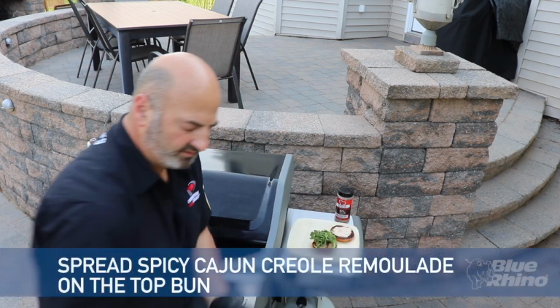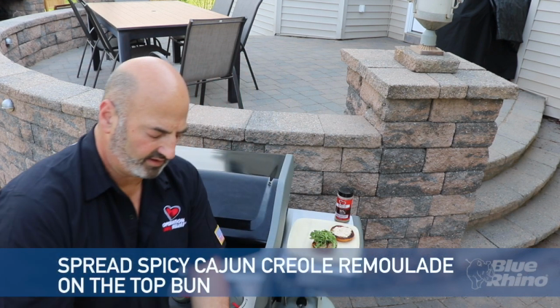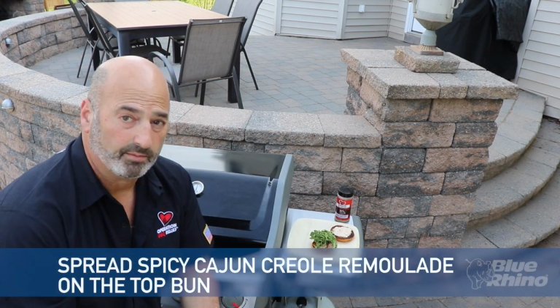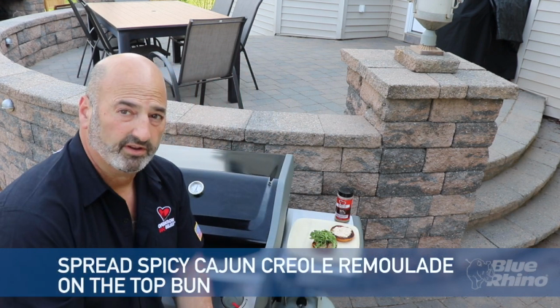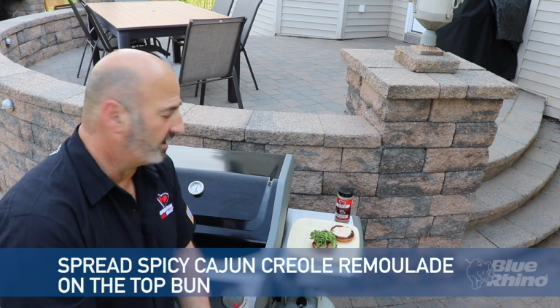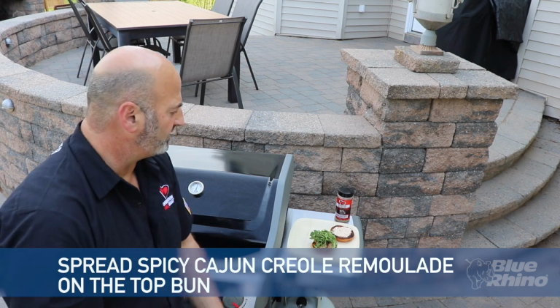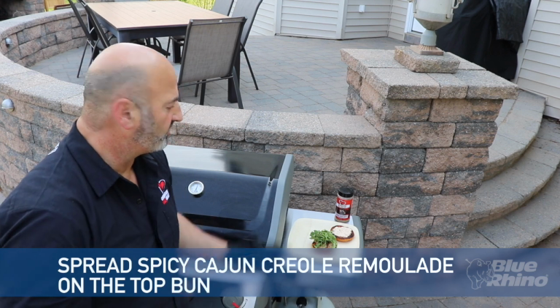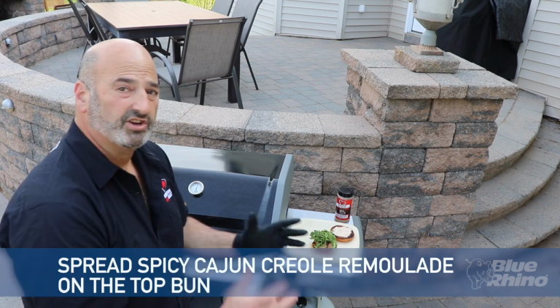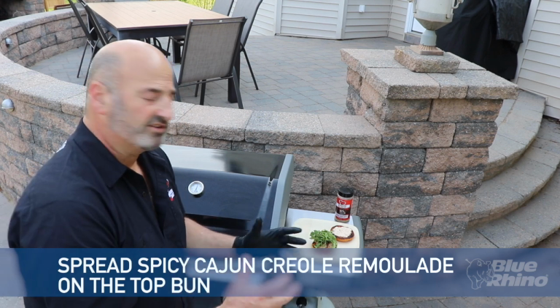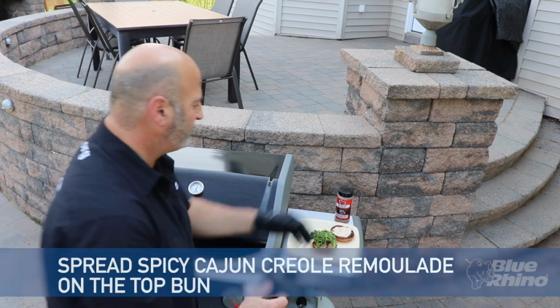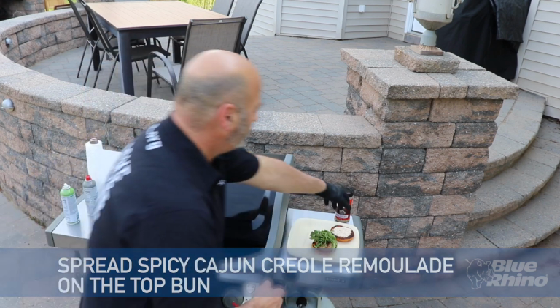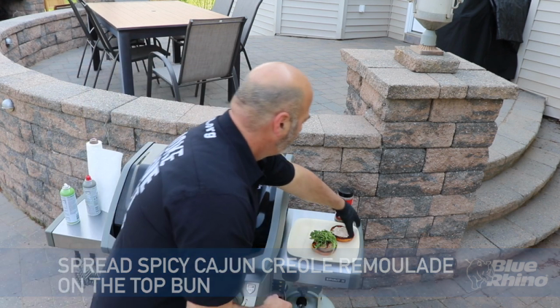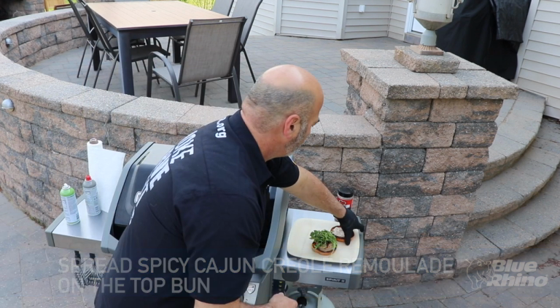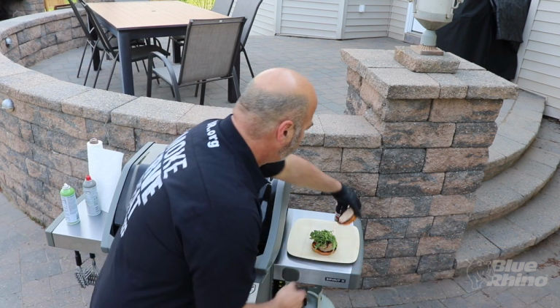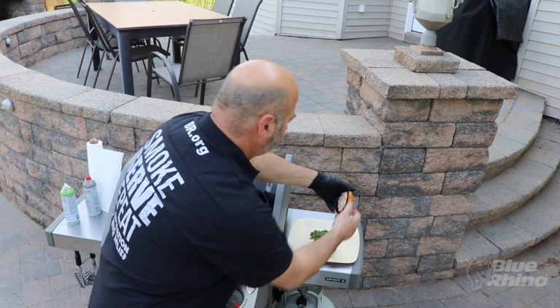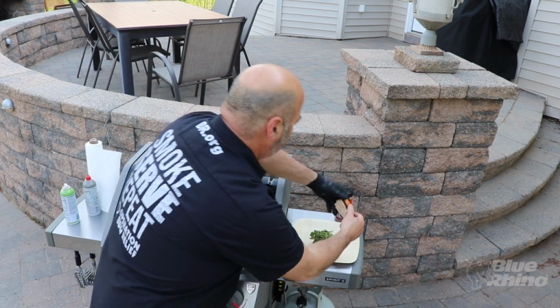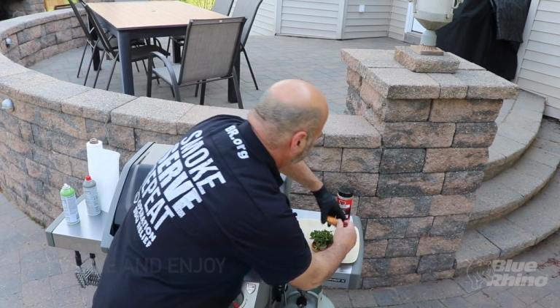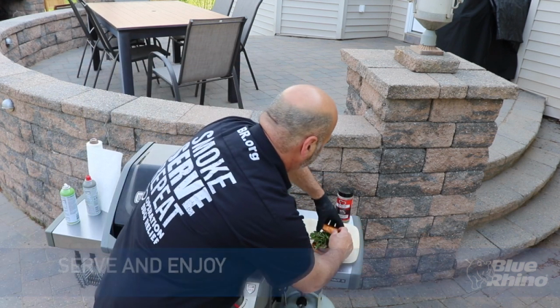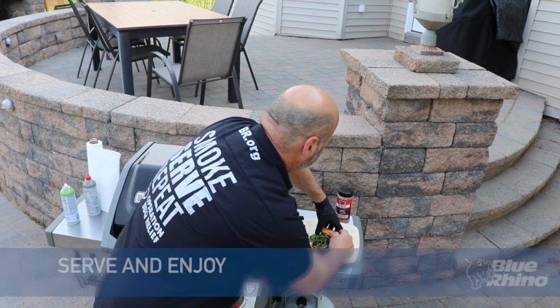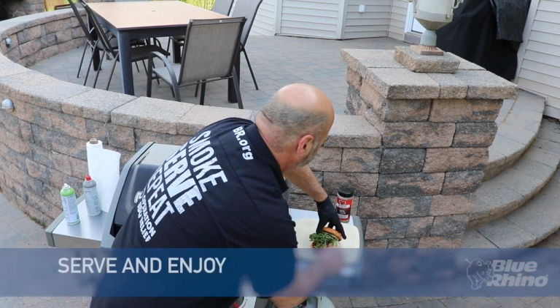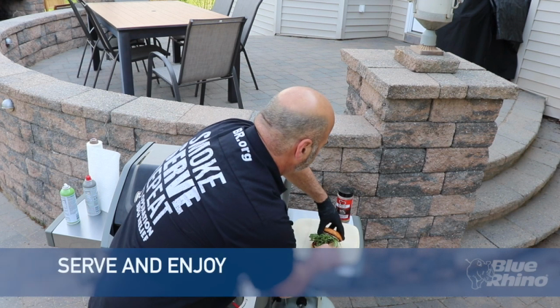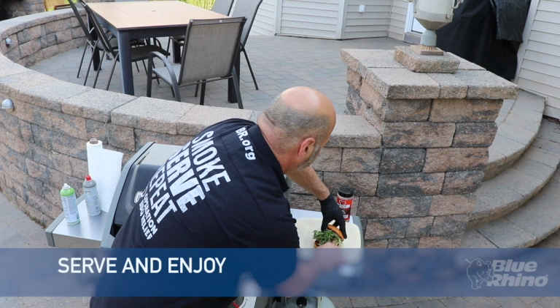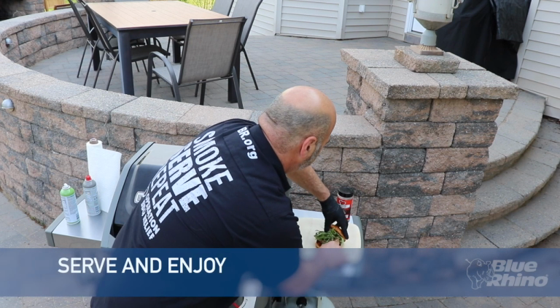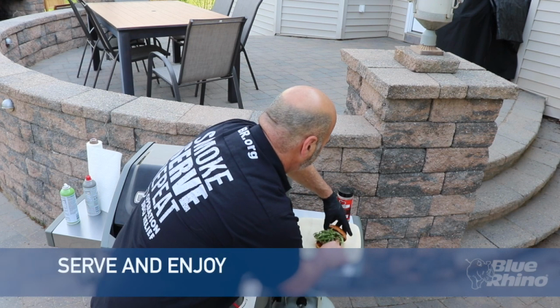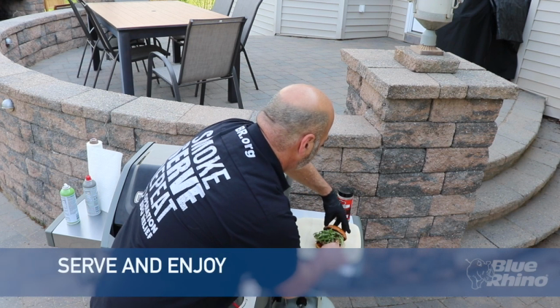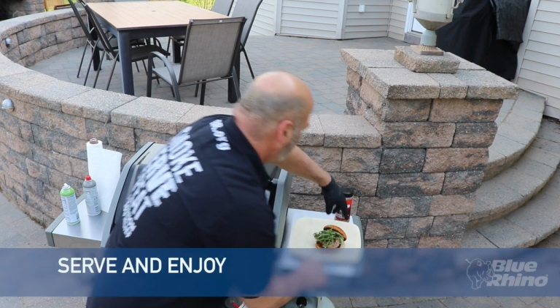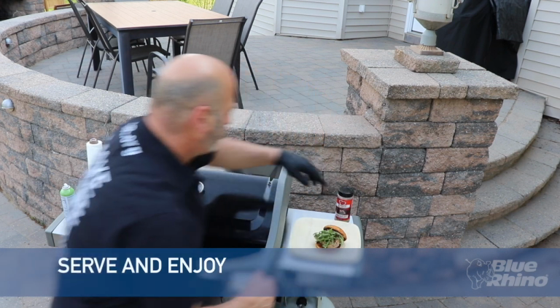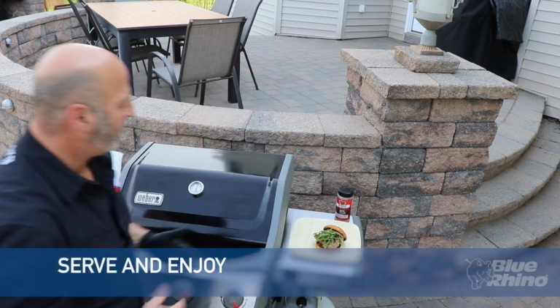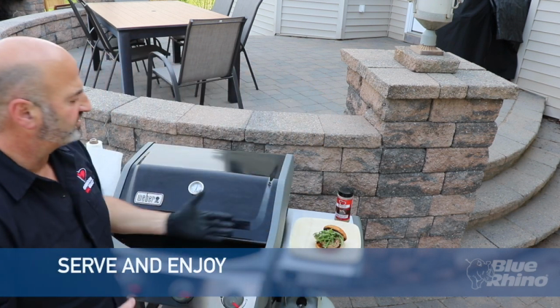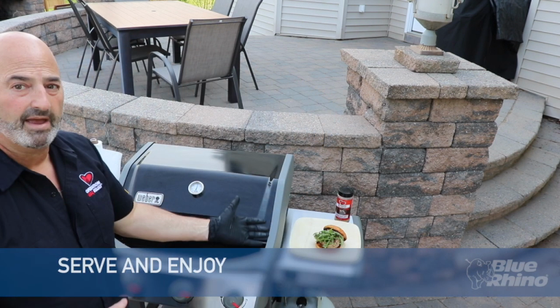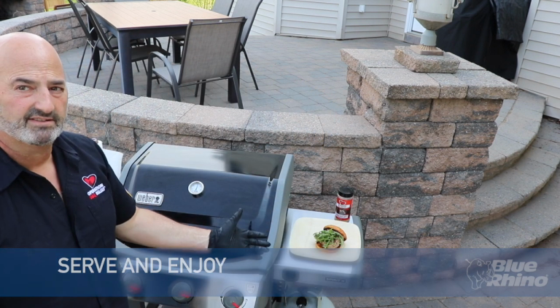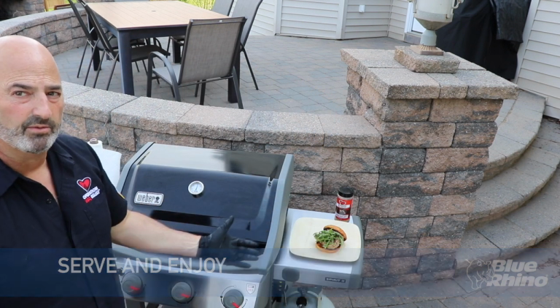That's going to be really crunchy and a little spicy — laying that on top, and we're going to have just an amazing sandwich.